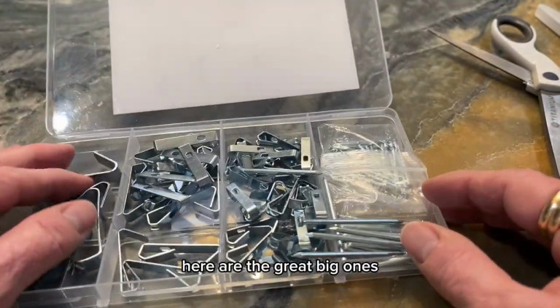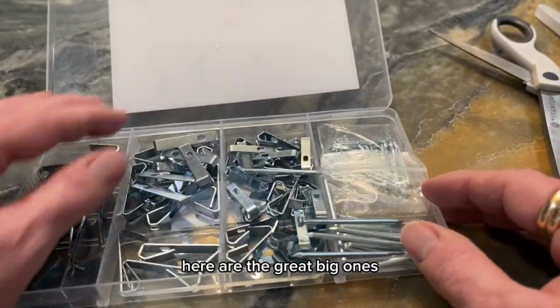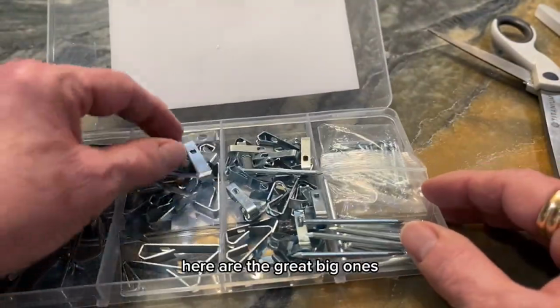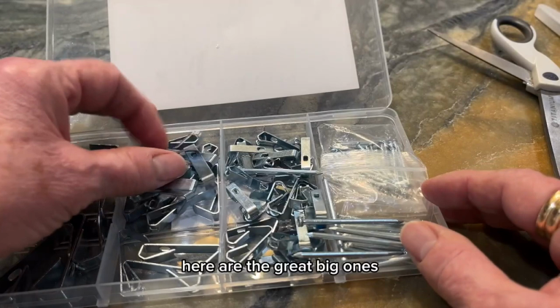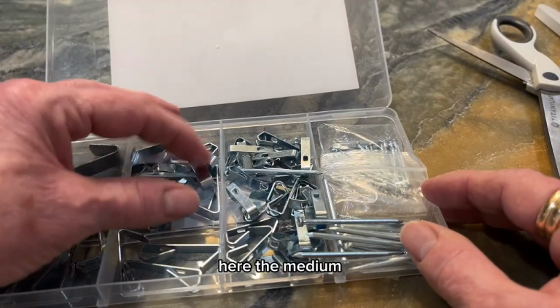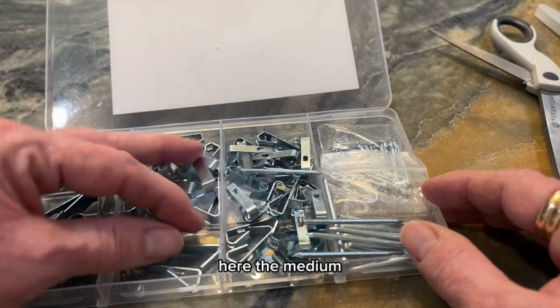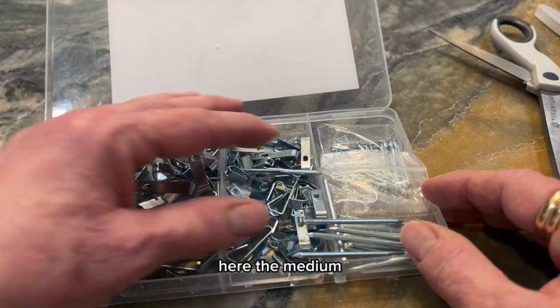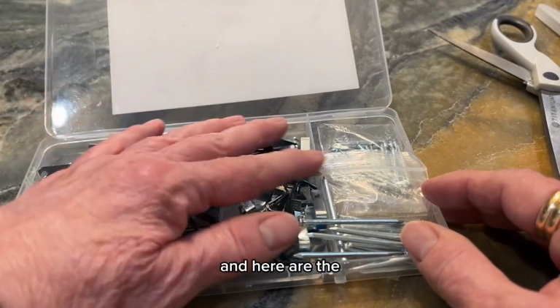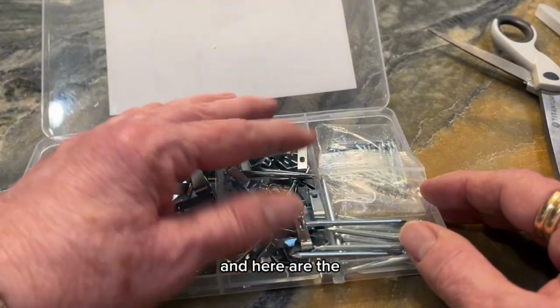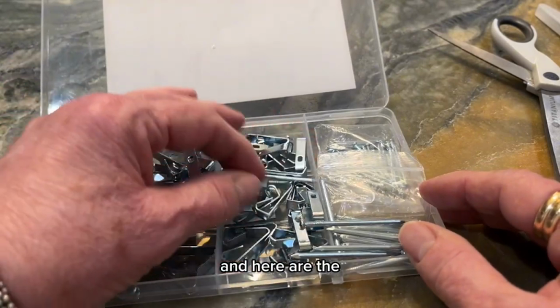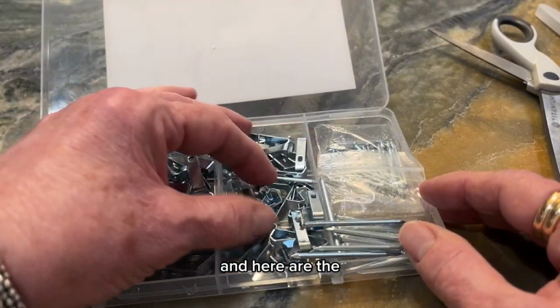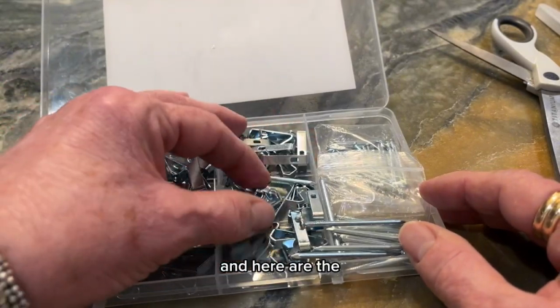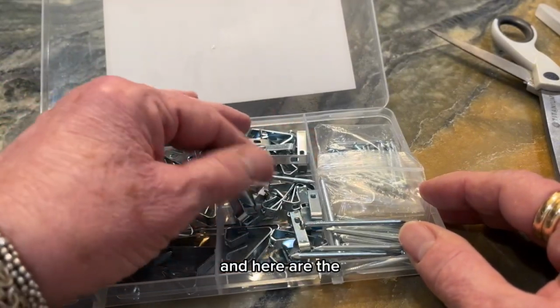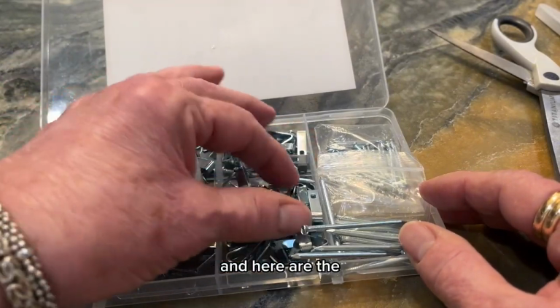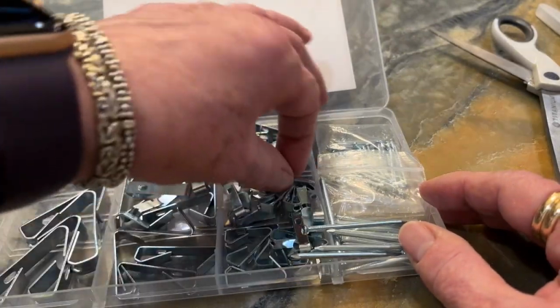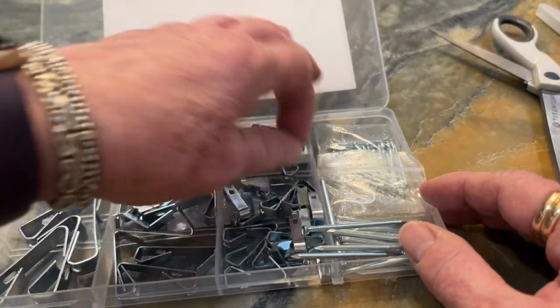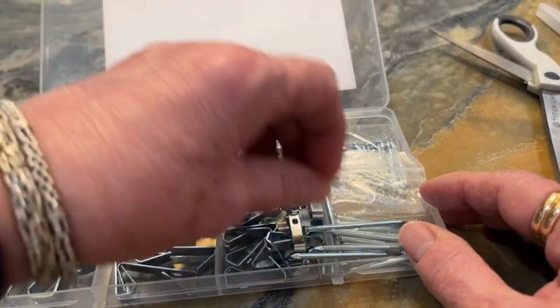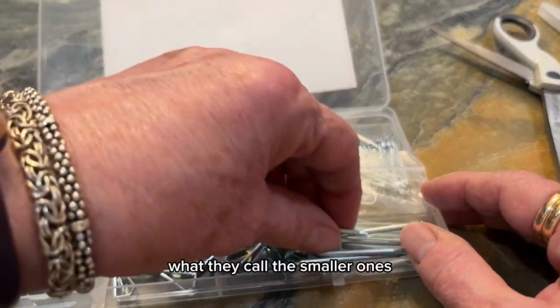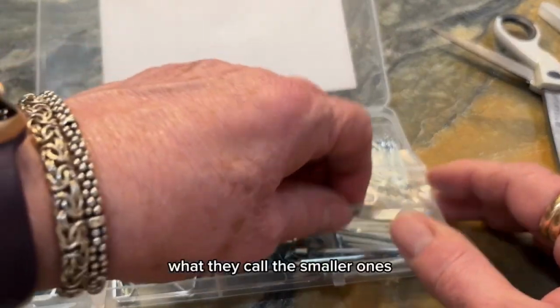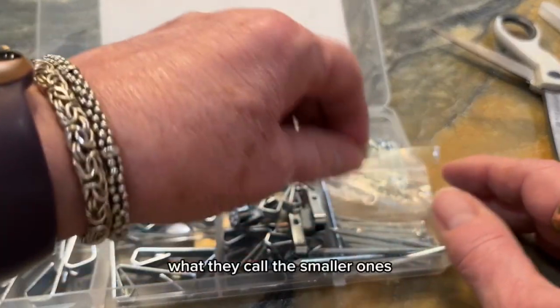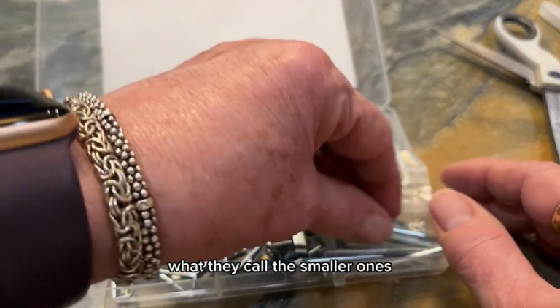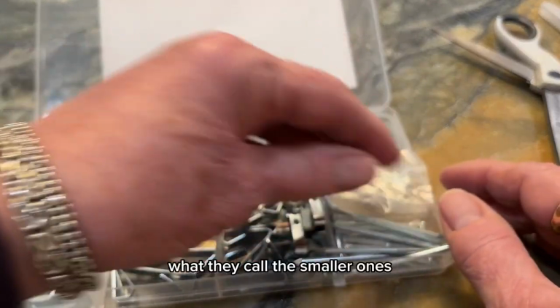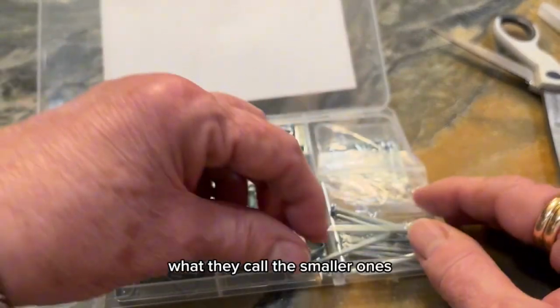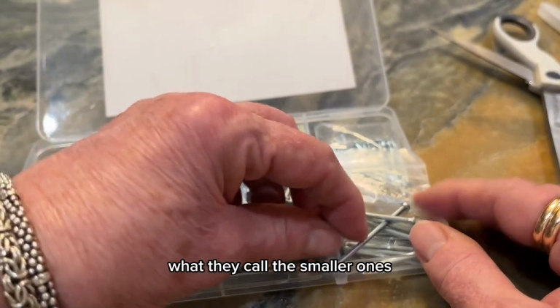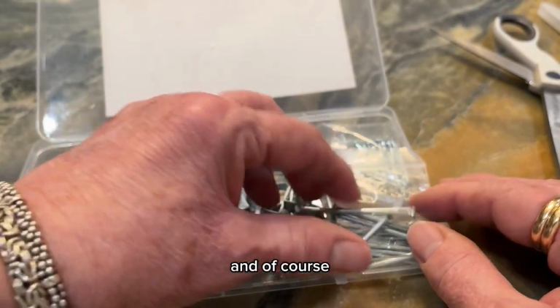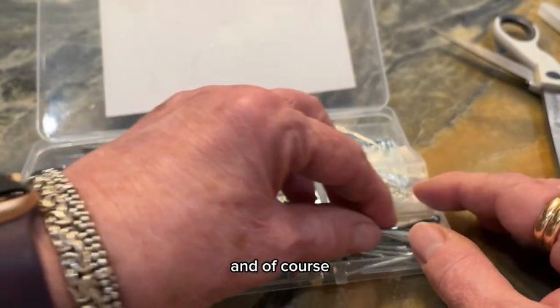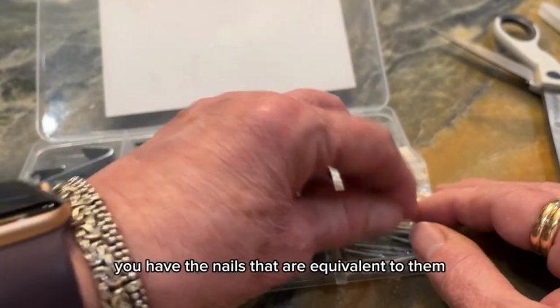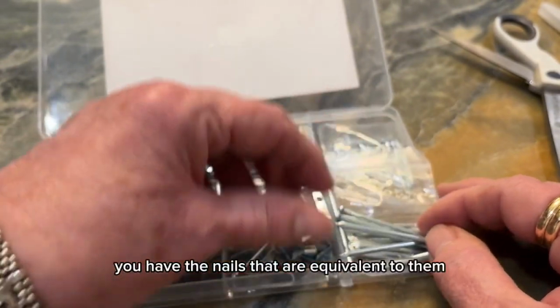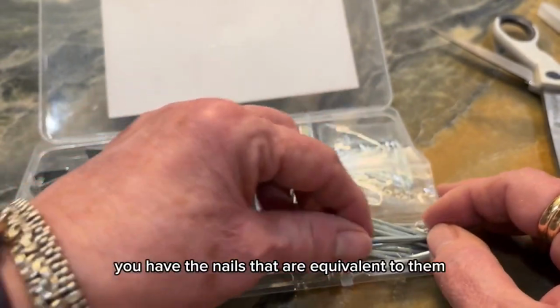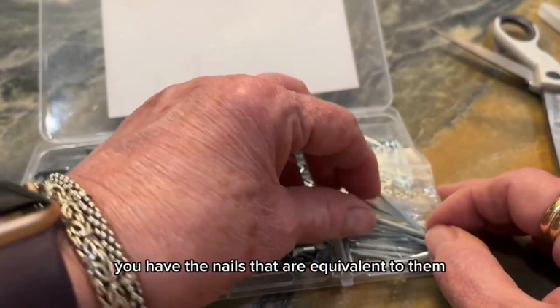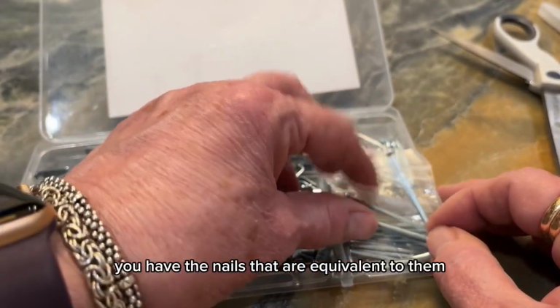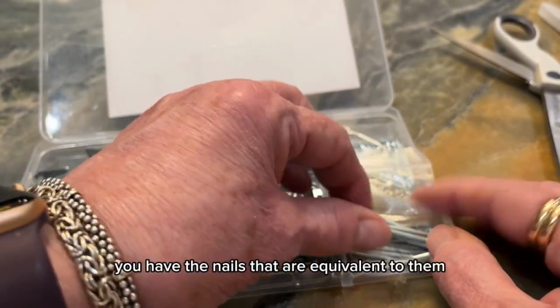Here are the great big ones, here are the medium, and here are what they call the smaller ones. And of course you have the nails that are equivalent to them.